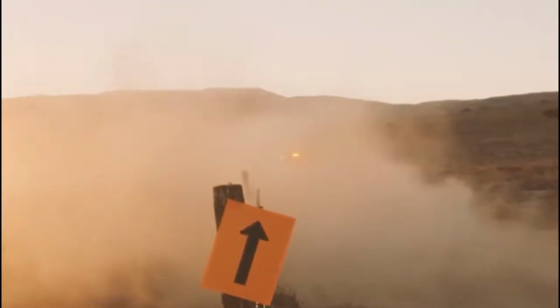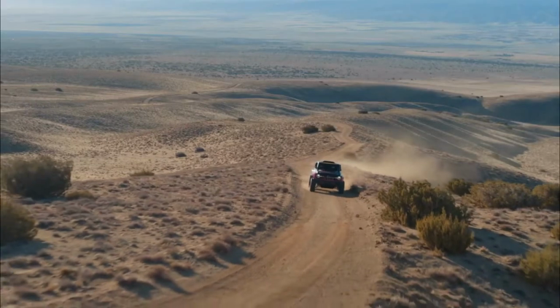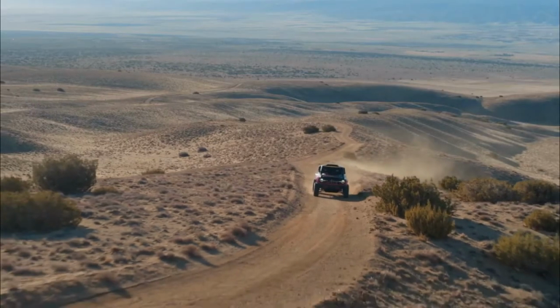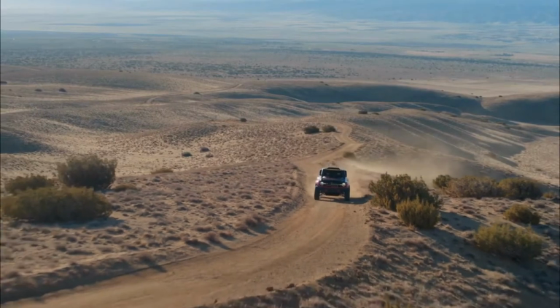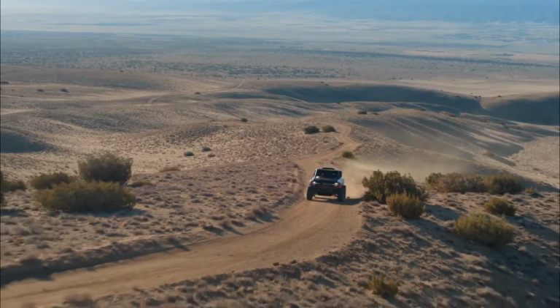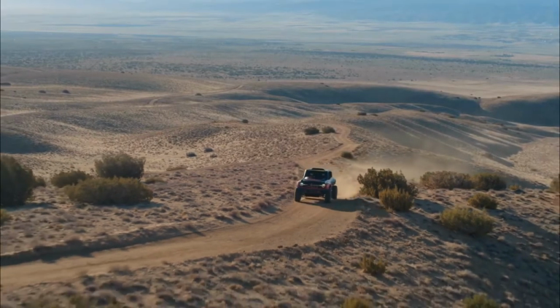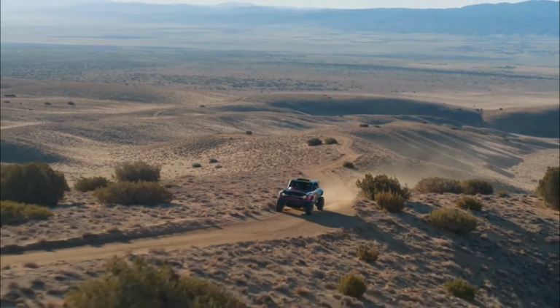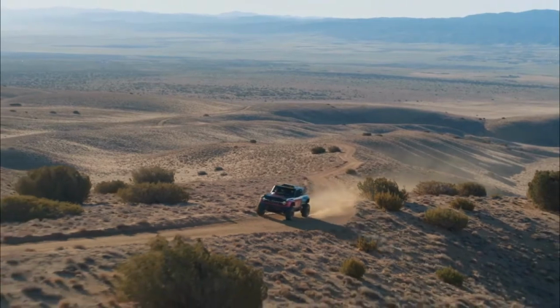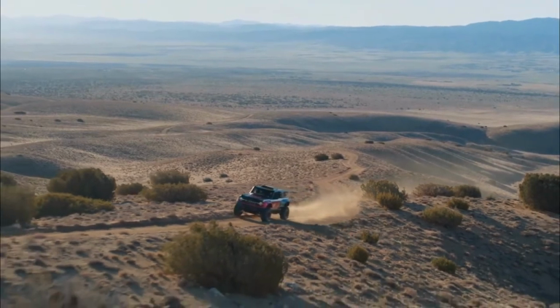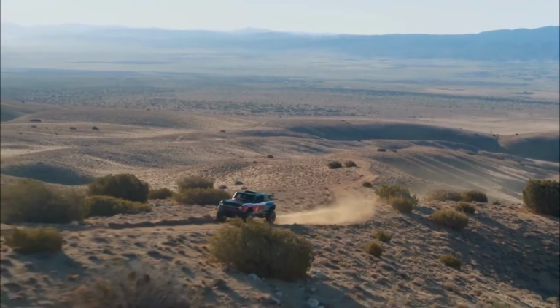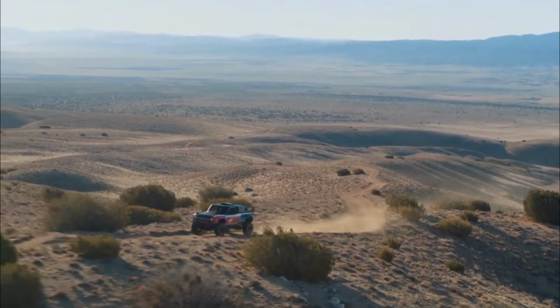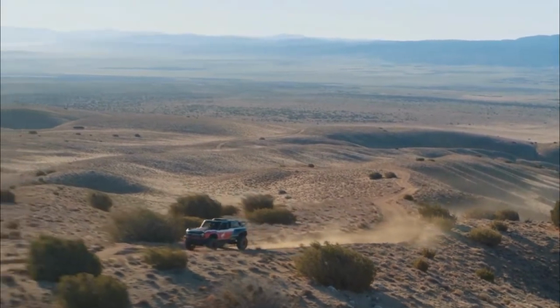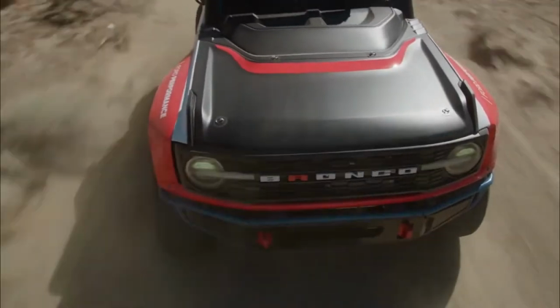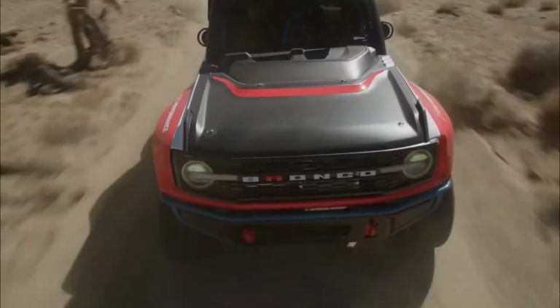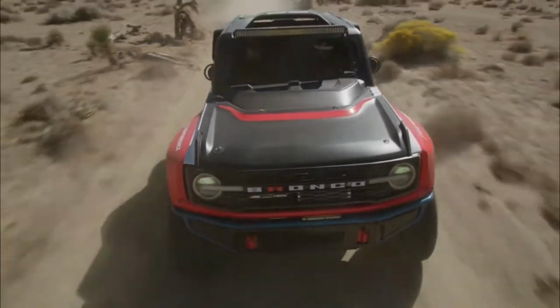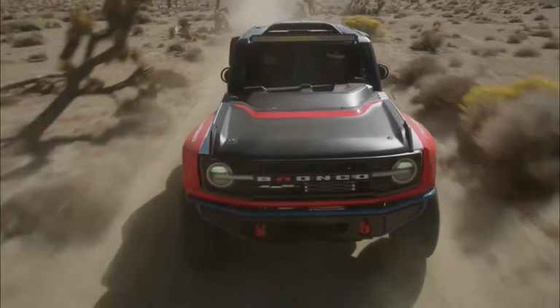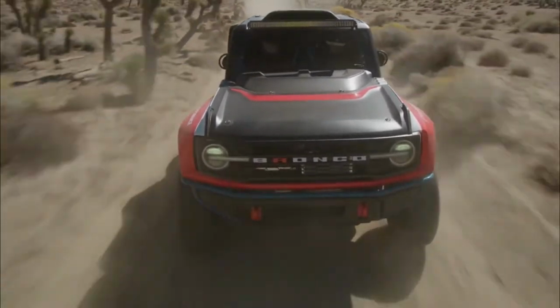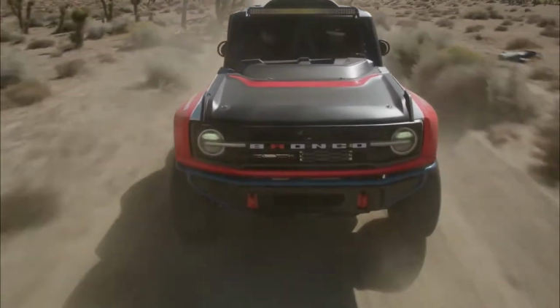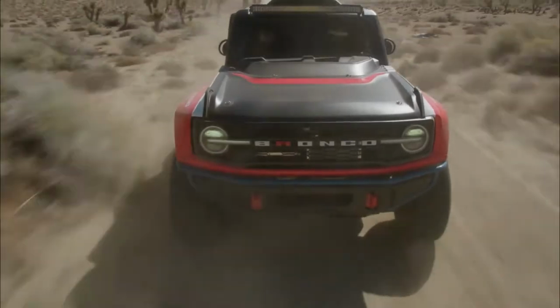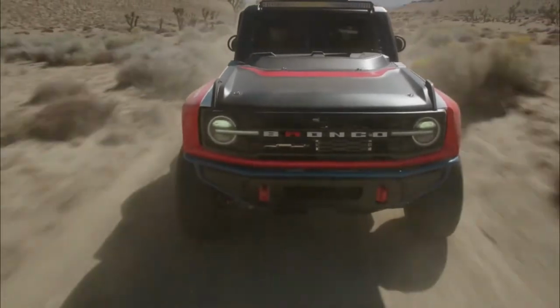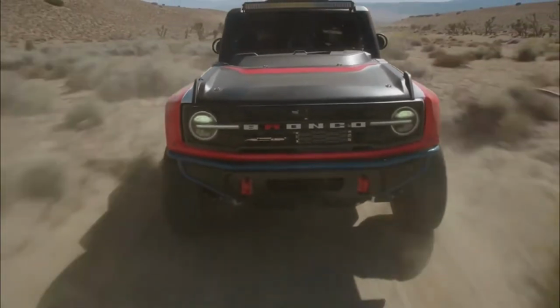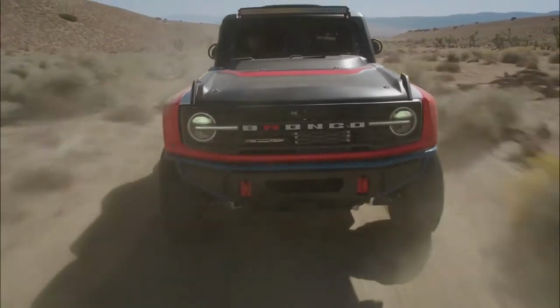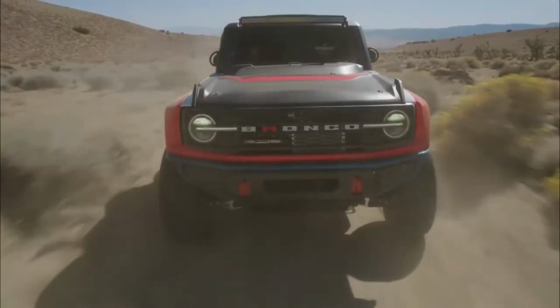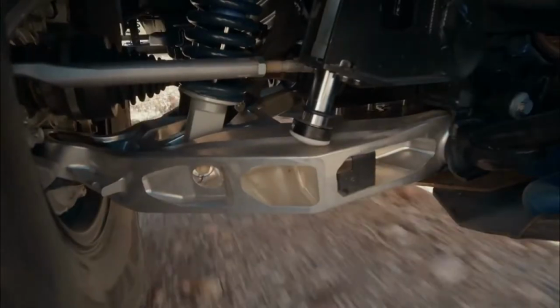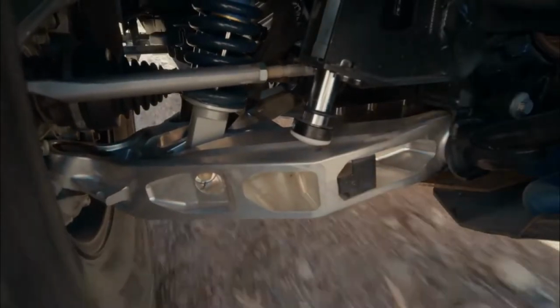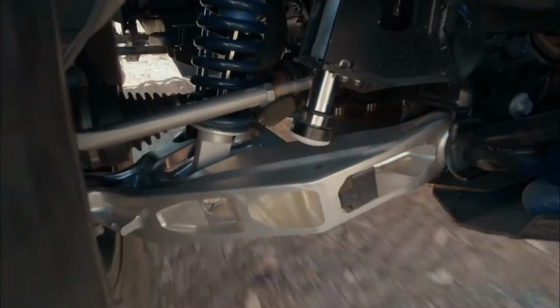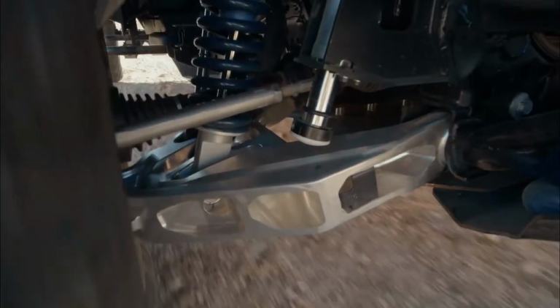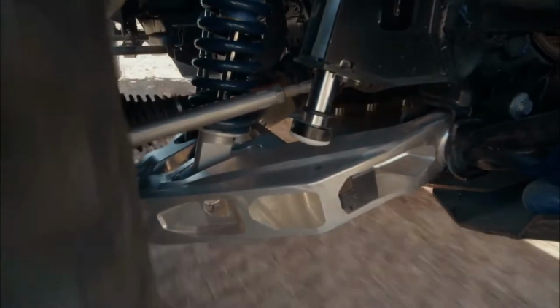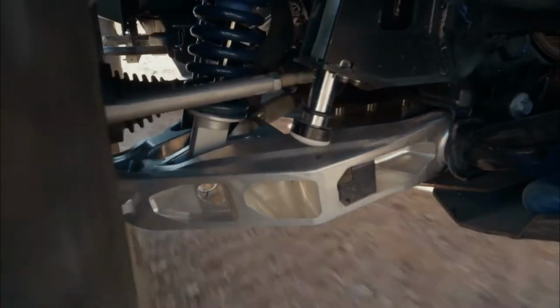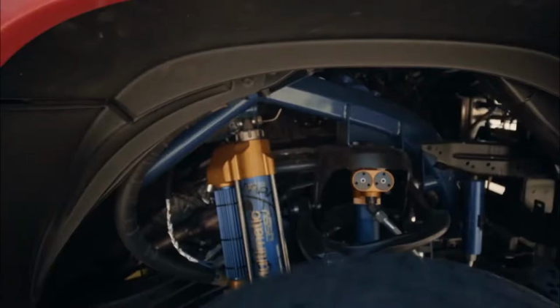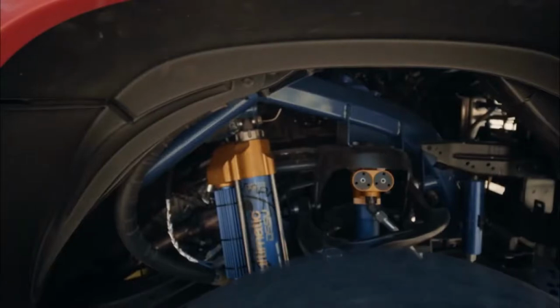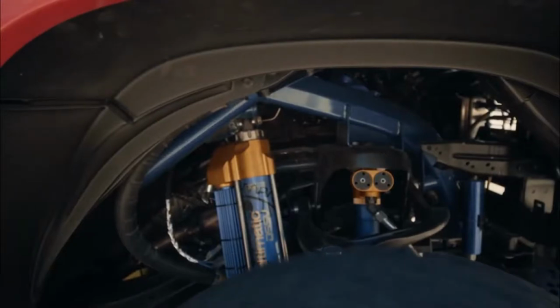Welcome to my channel. This is the Ford Bronco DR 2023 V8 Powered Steel Monster that you can buy. Ford Bronco fans, this isn't the new Bronco Raptor you've been waiting for, but it's not a one-off race vehicle either.